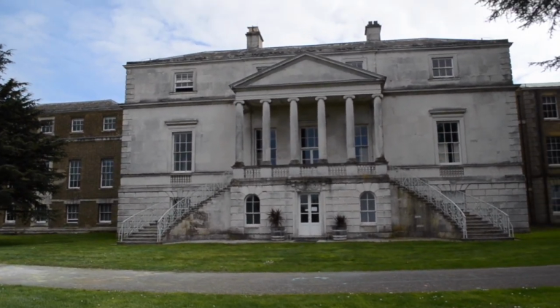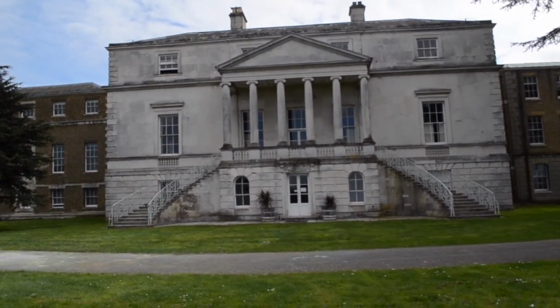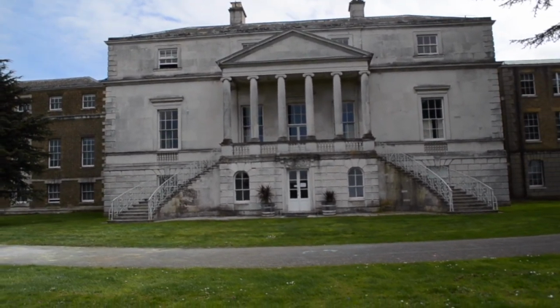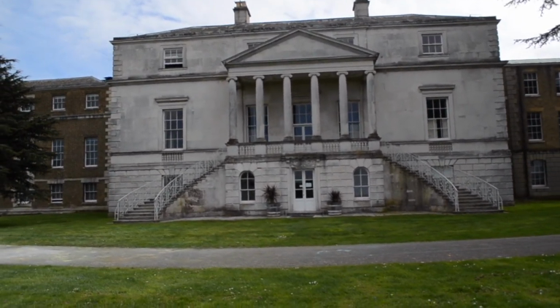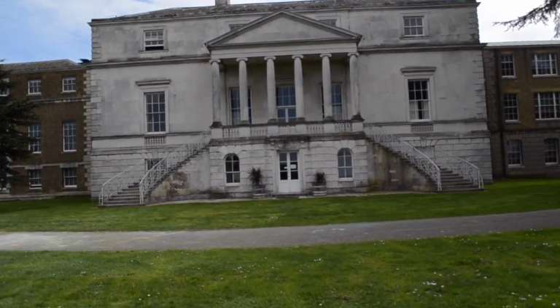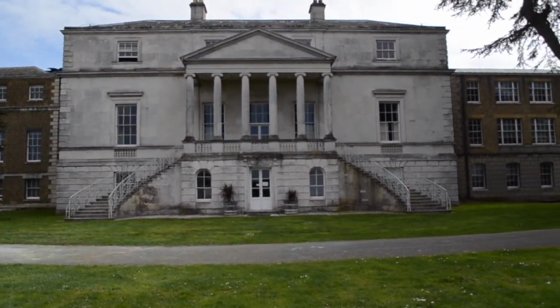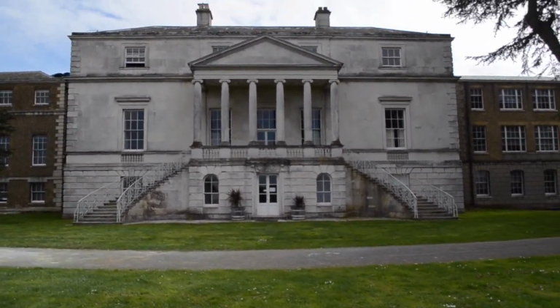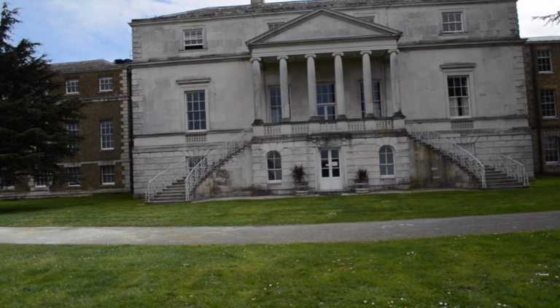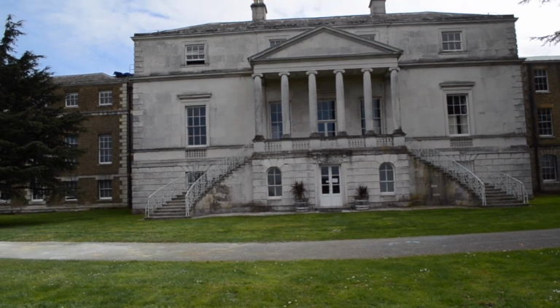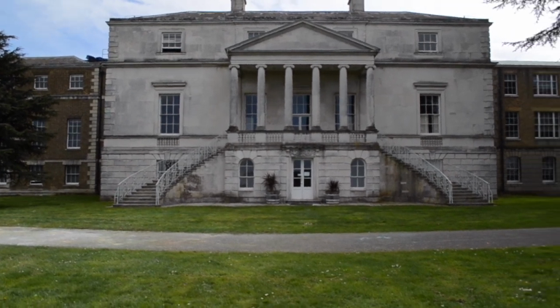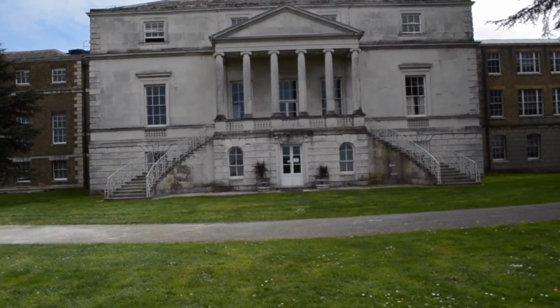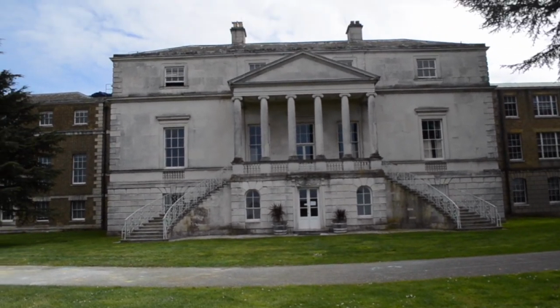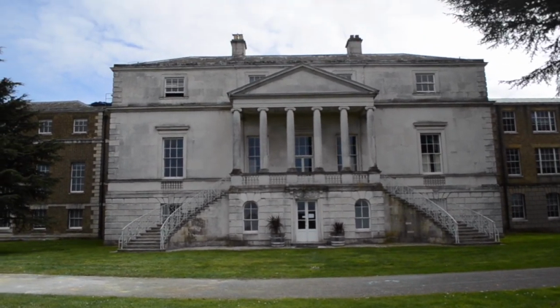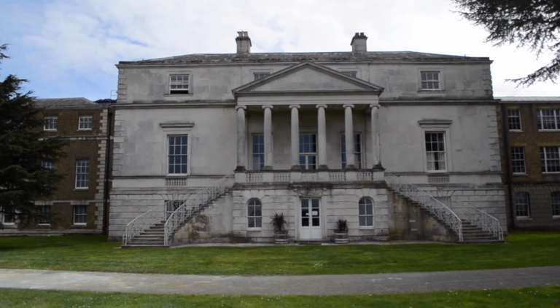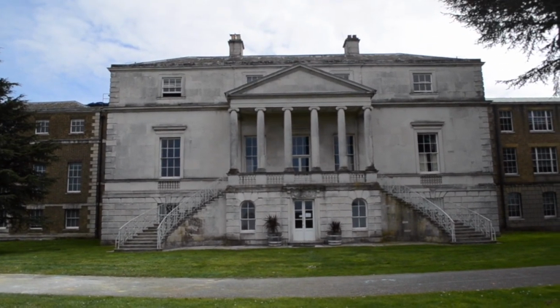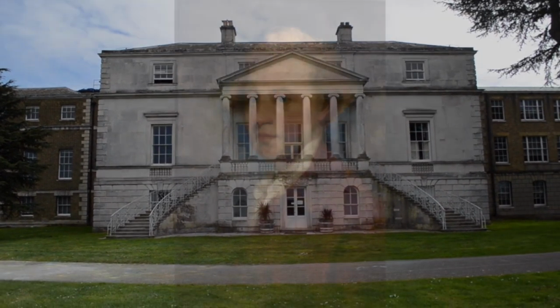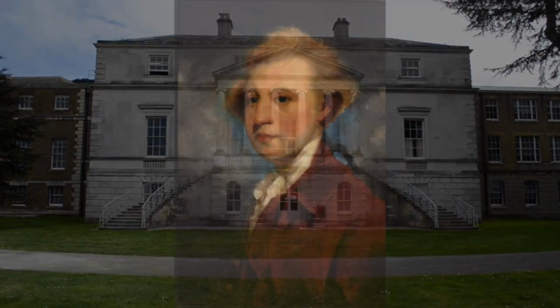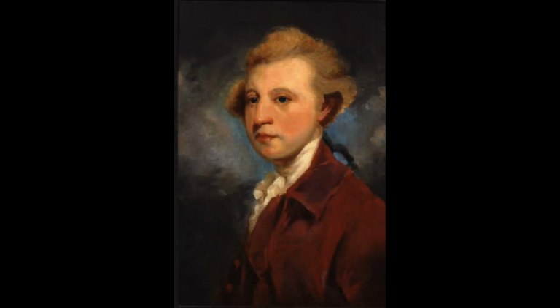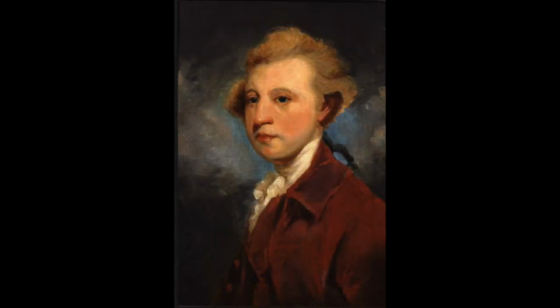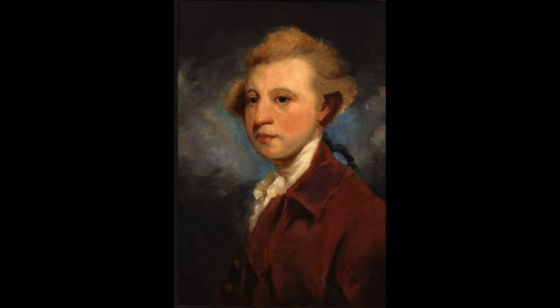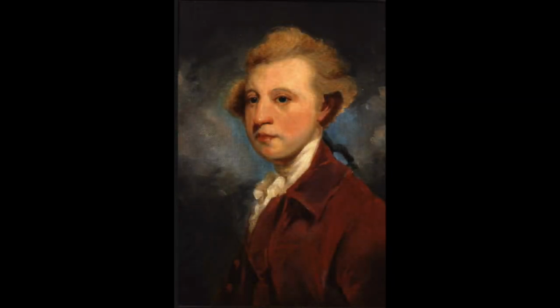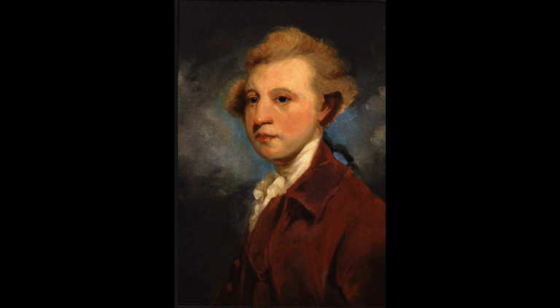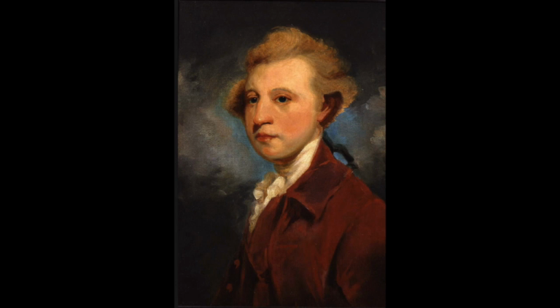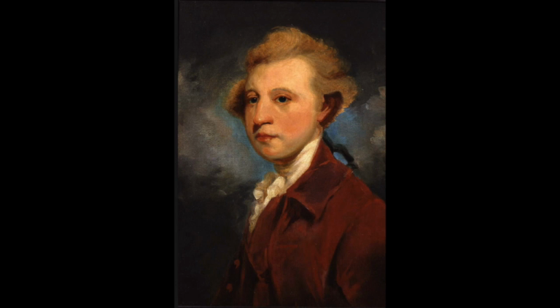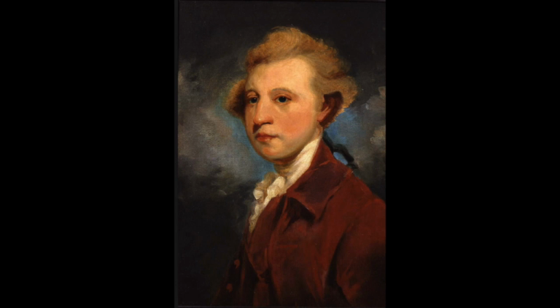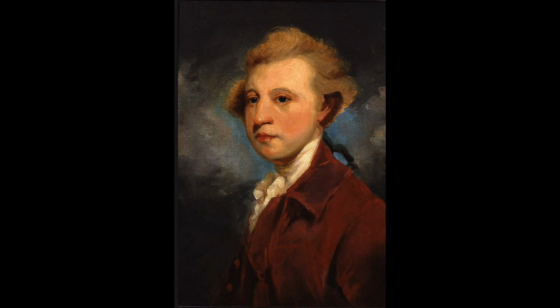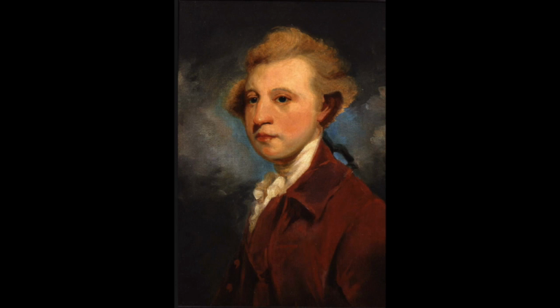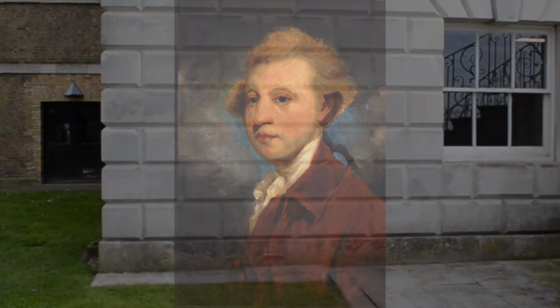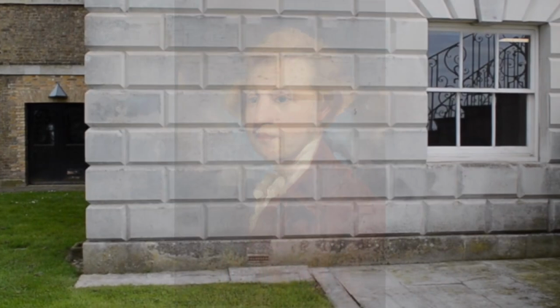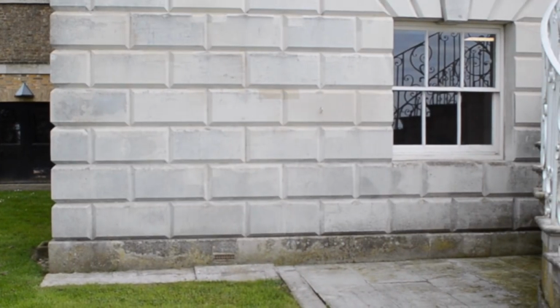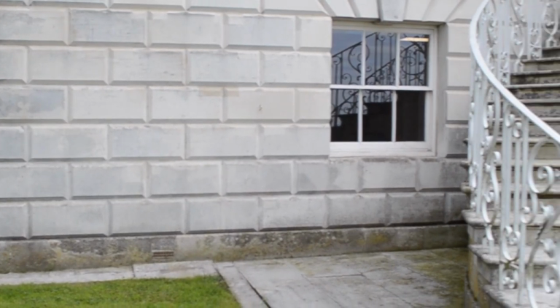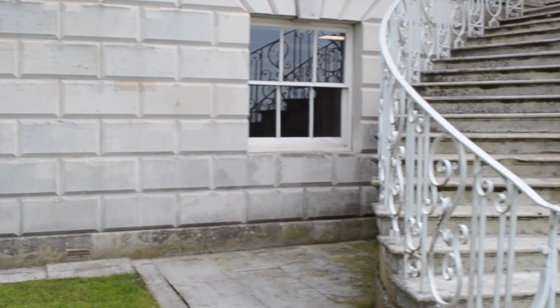Parkstead House stood in Roehampton and provided access to London's city centre whilst also being situated in the rural setting of Roehampton. It is now used as a lecture room by Whitelands College in association with Roehampton University.